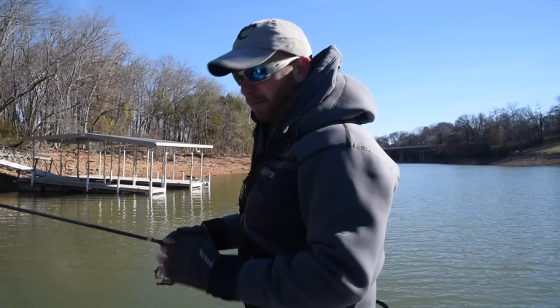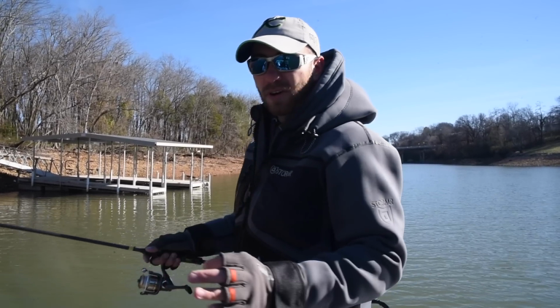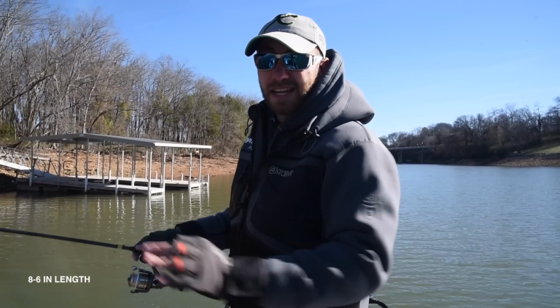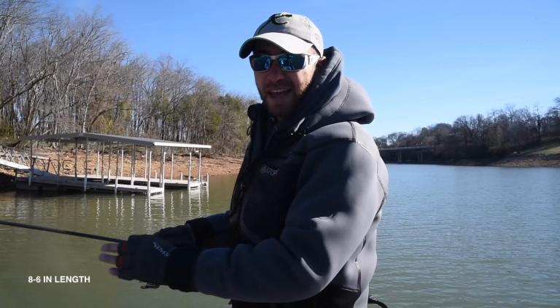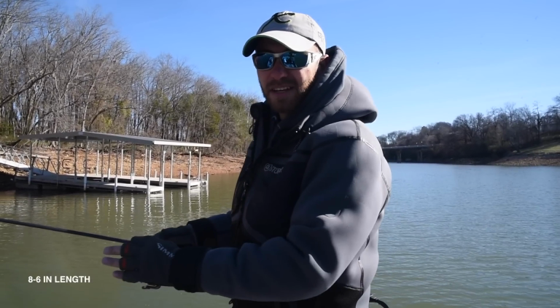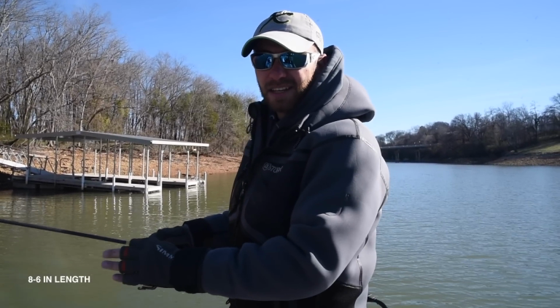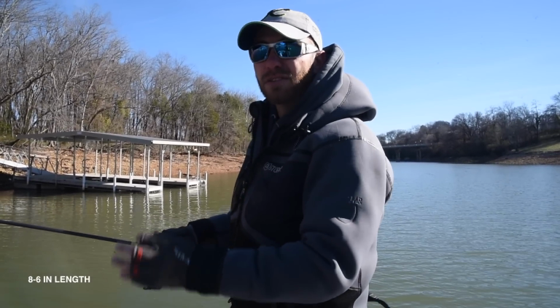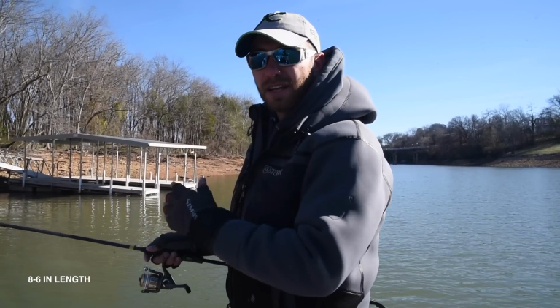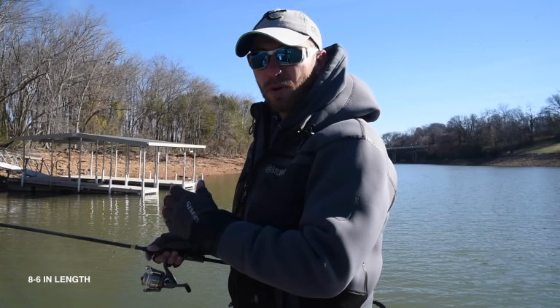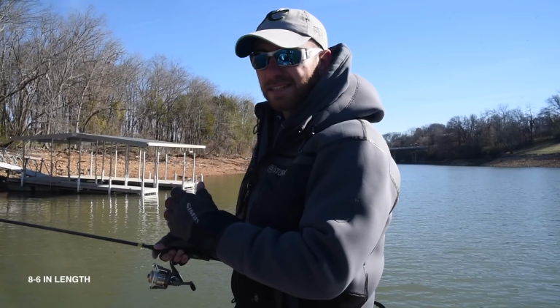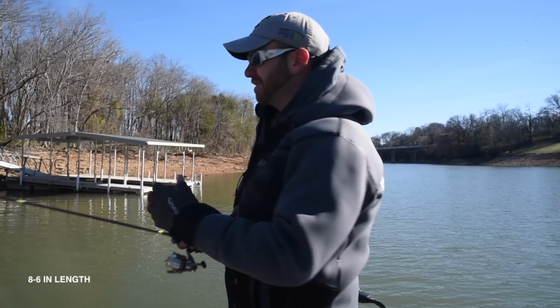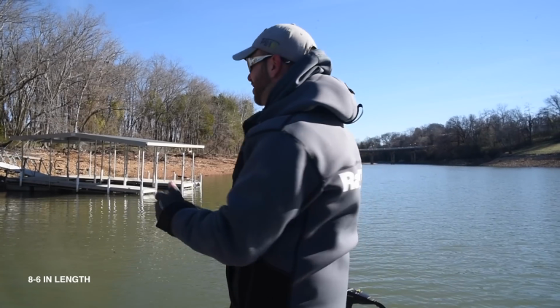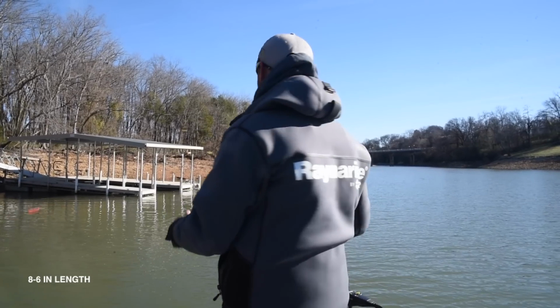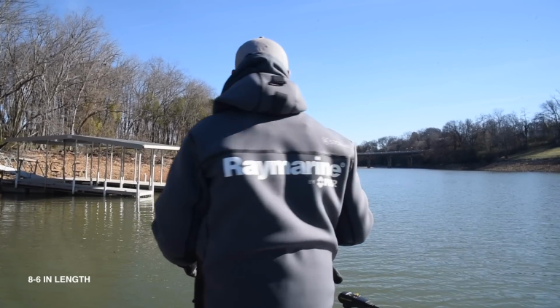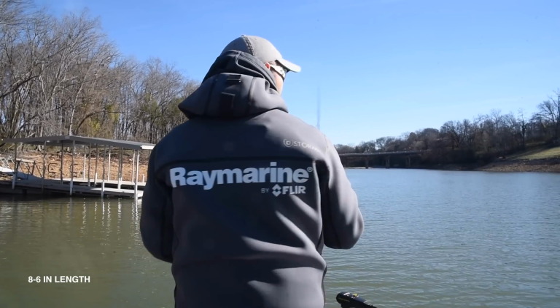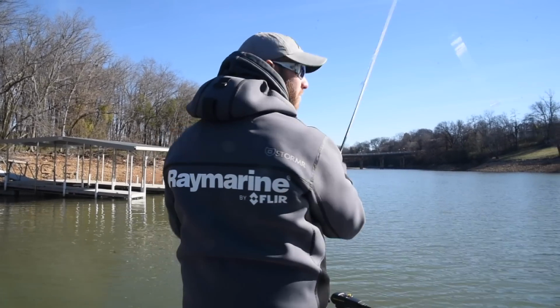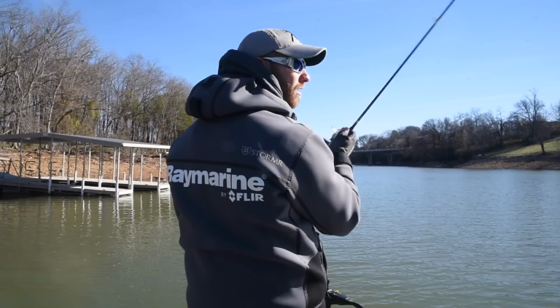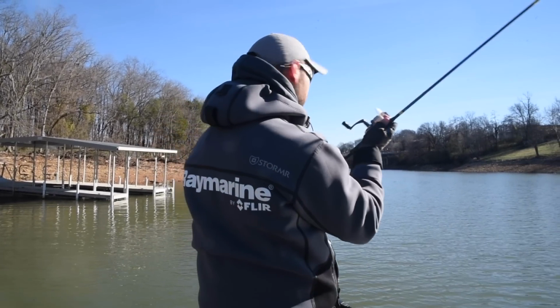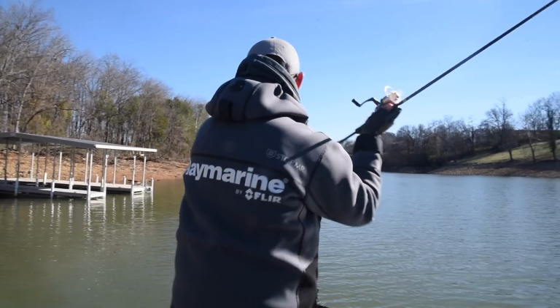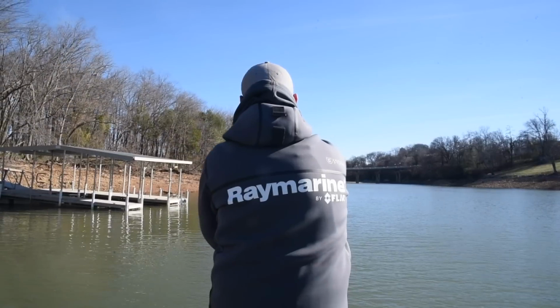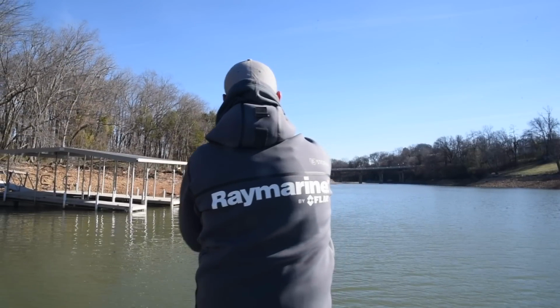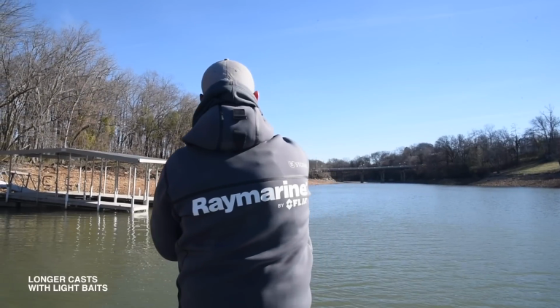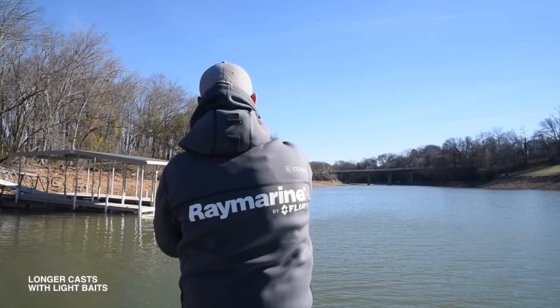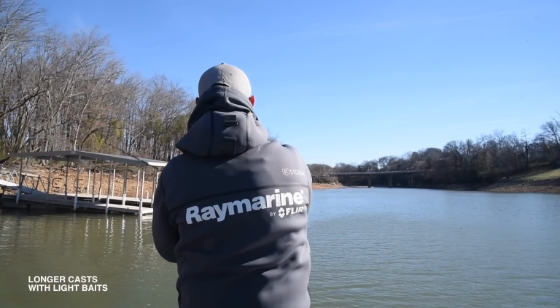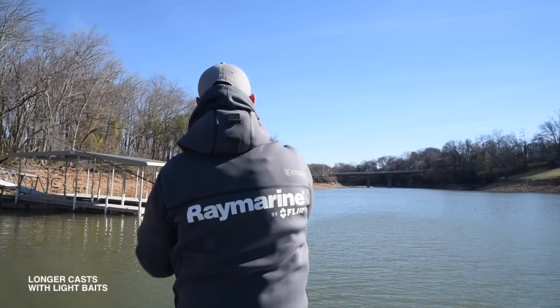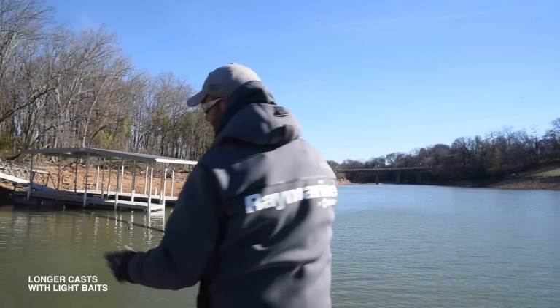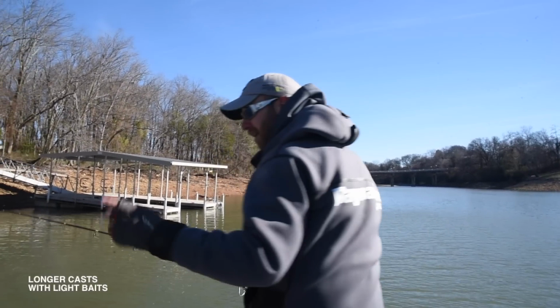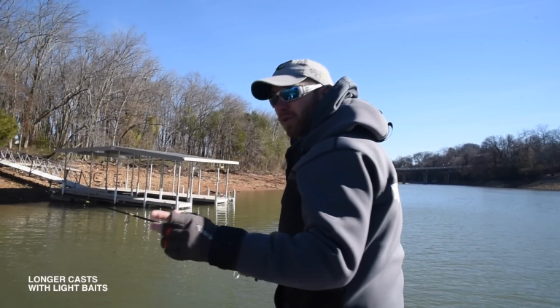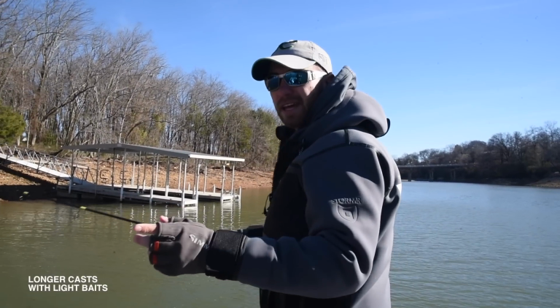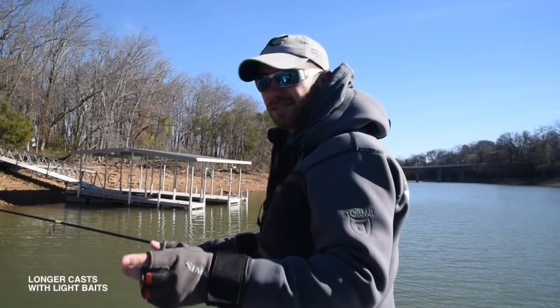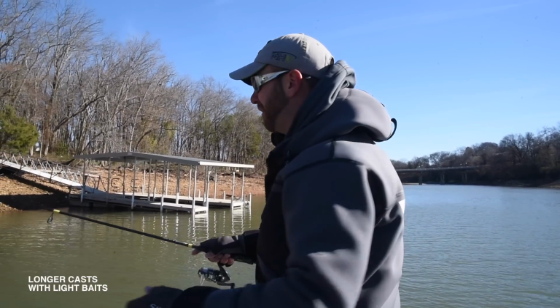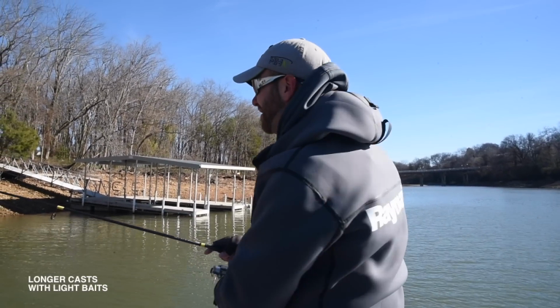Number one, it's eight and a half feet in length, so you're going to get more casting distance. I can really load this rod up and cast that little crankbait a really long ways. That's the number one advantage to it in my eyes.